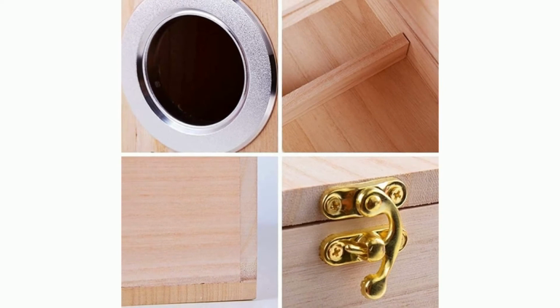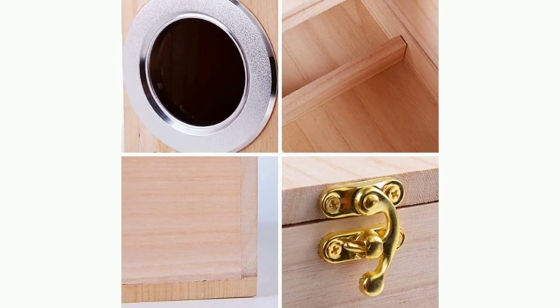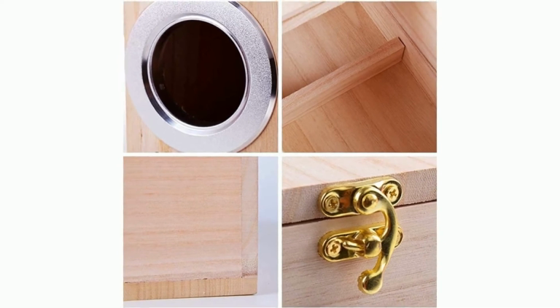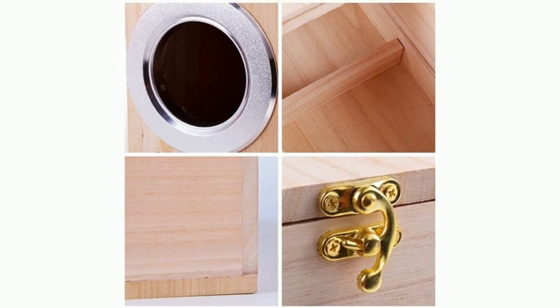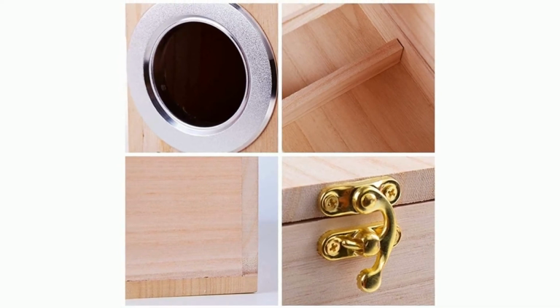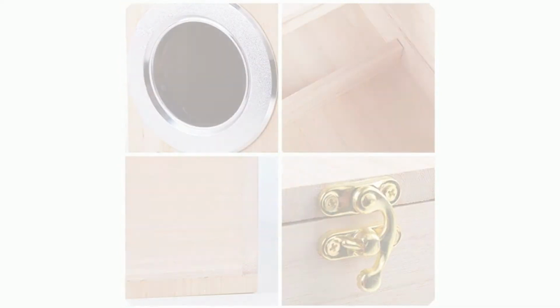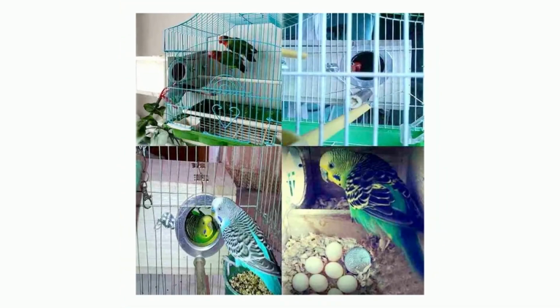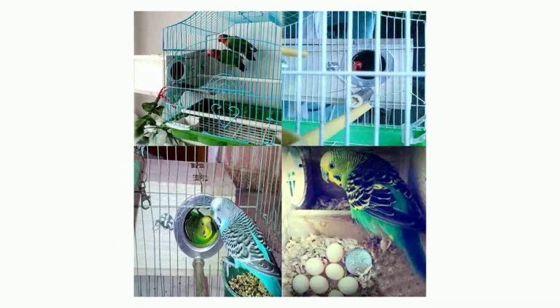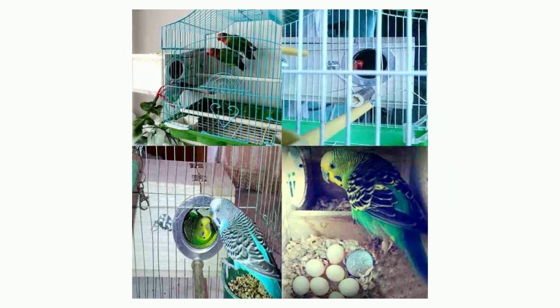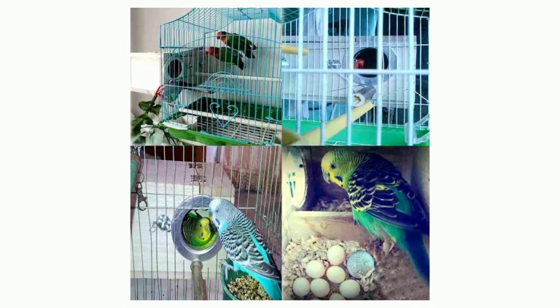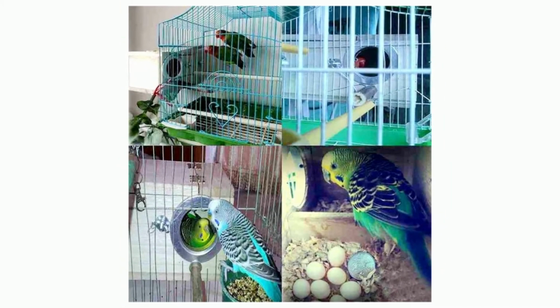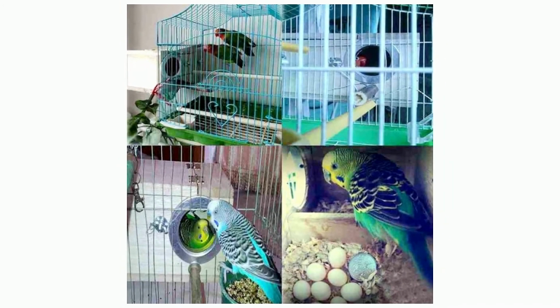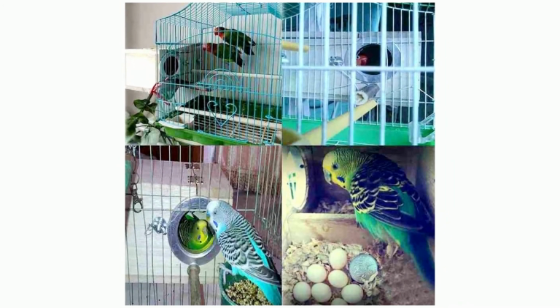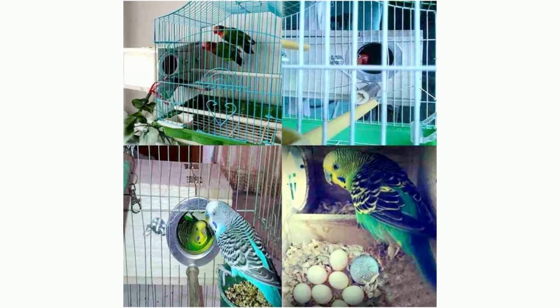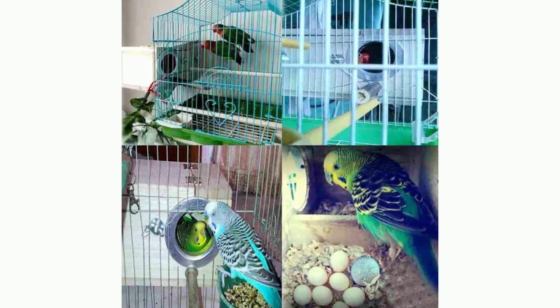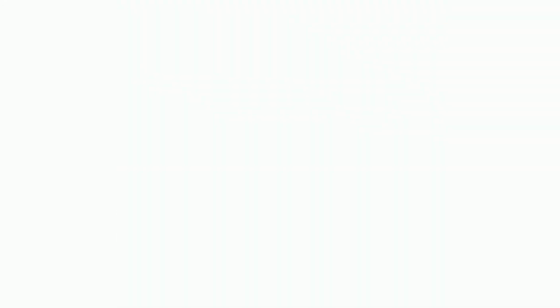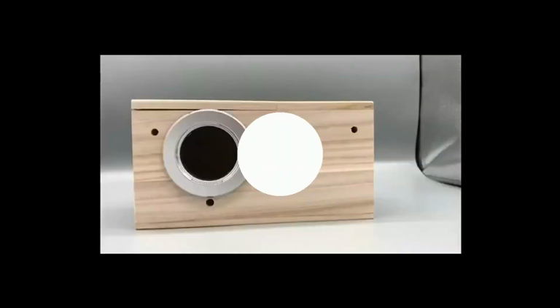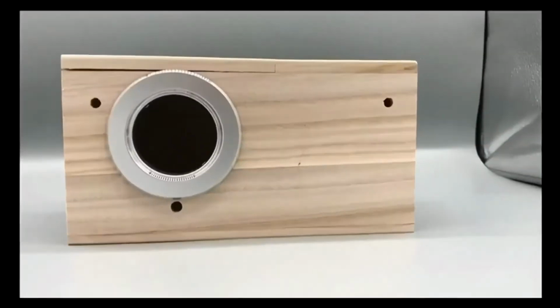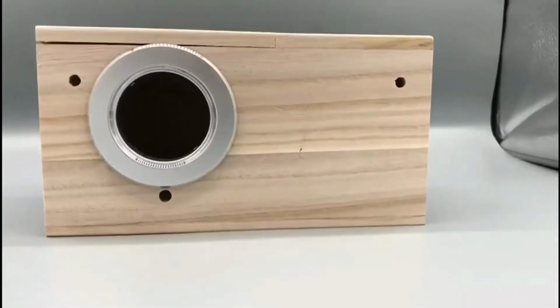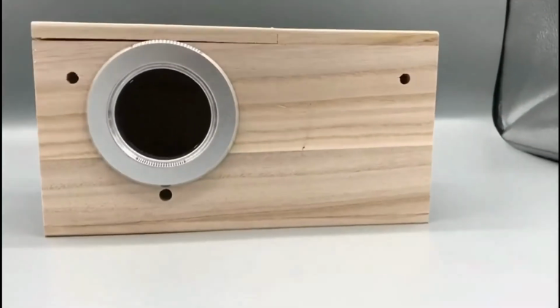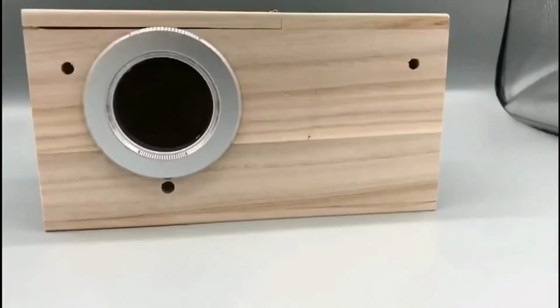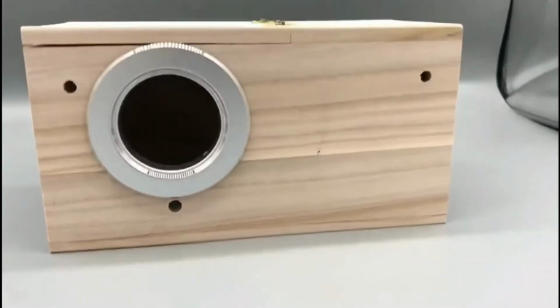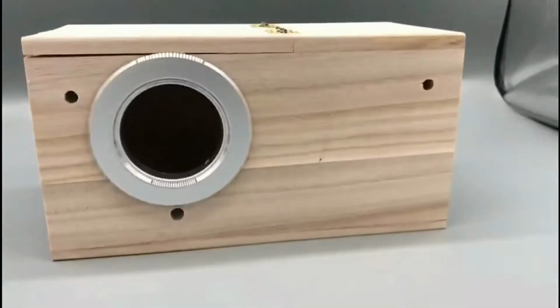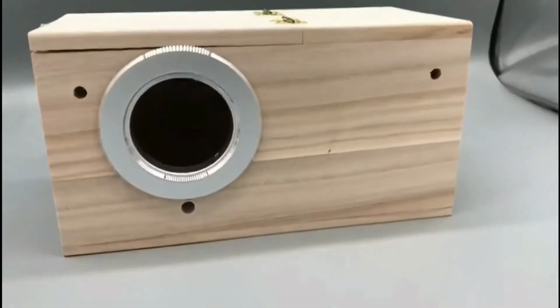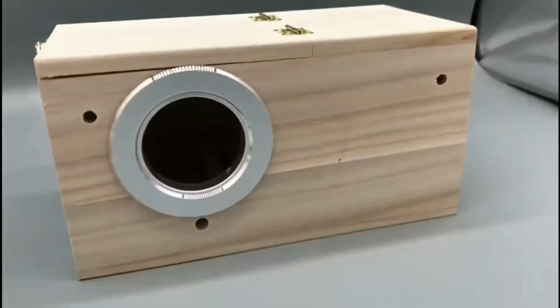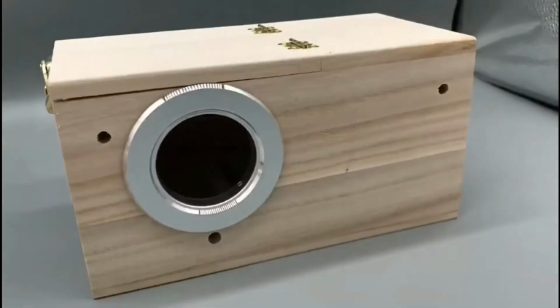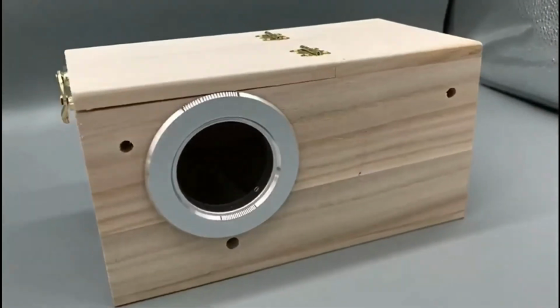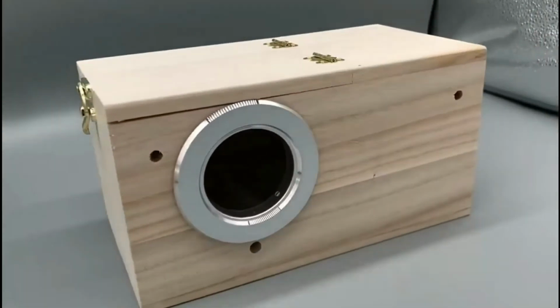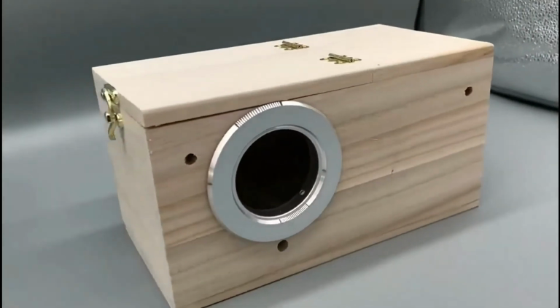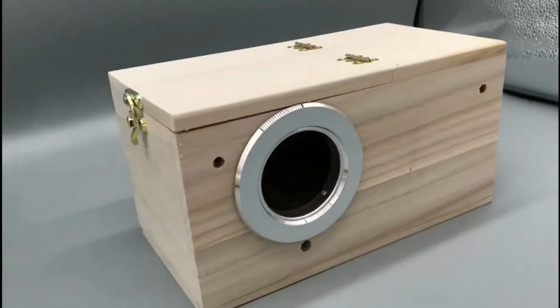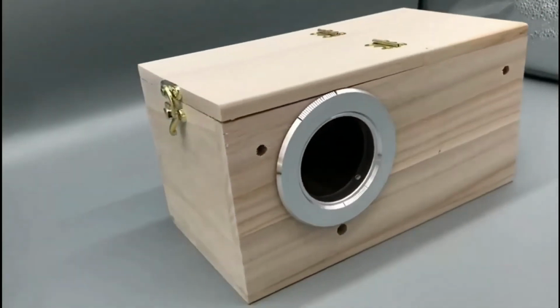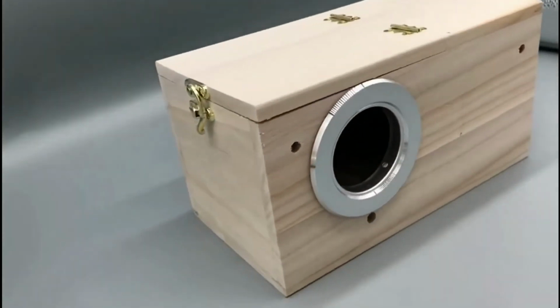Side opening for easy cleaning and removal of bedding materials. The ventilation effect of the hole is quite good. The bird nest box is warm and conducive to parrot breeding, giving your lovely bird a warm and comfortable nest to rest in.